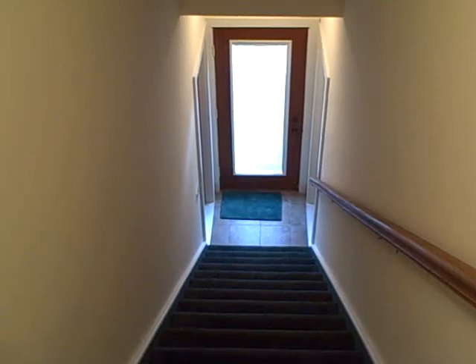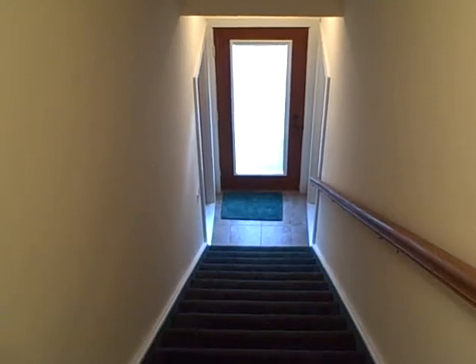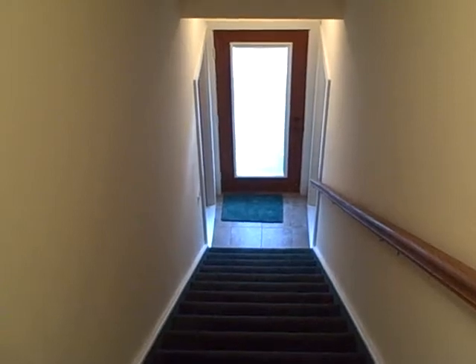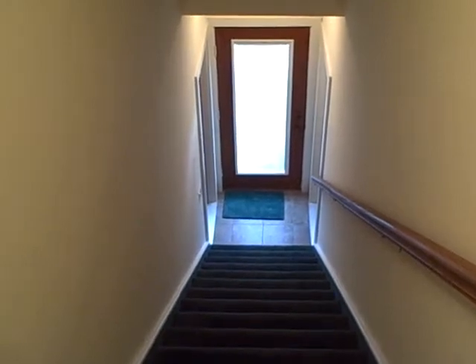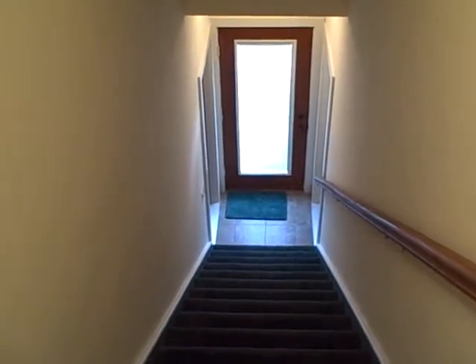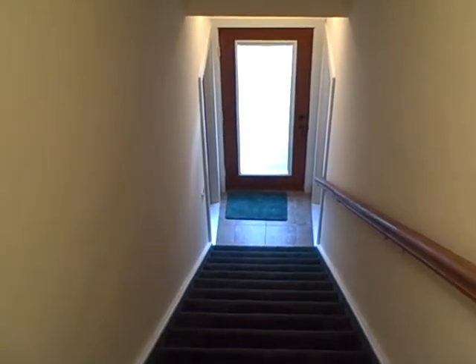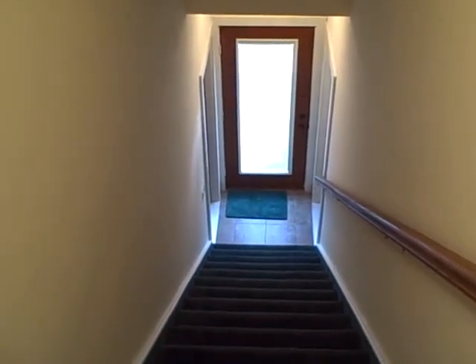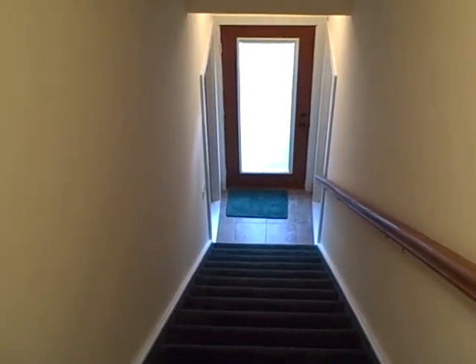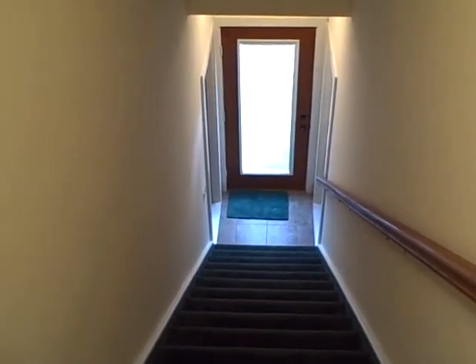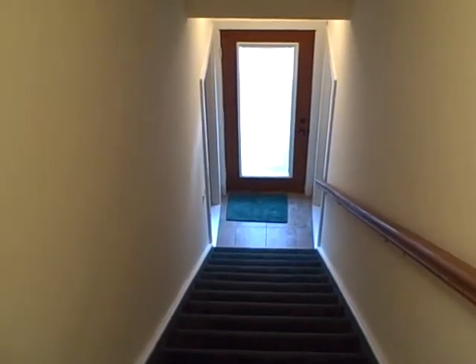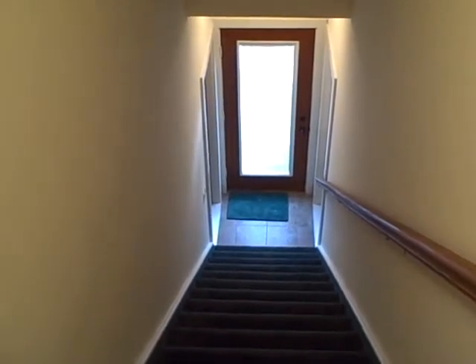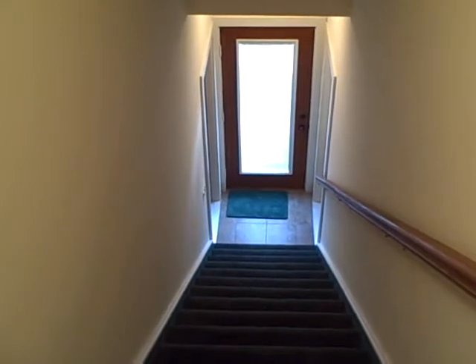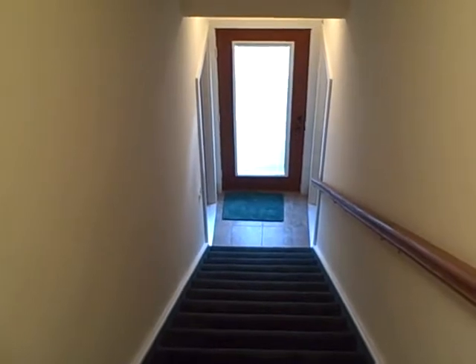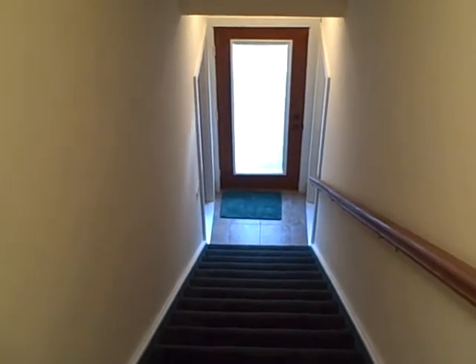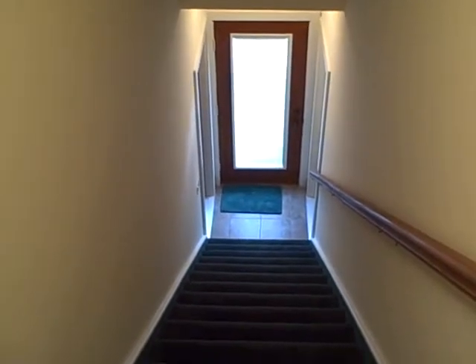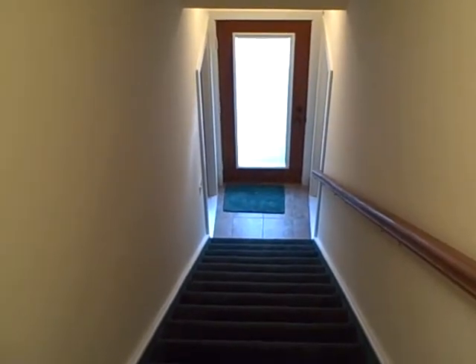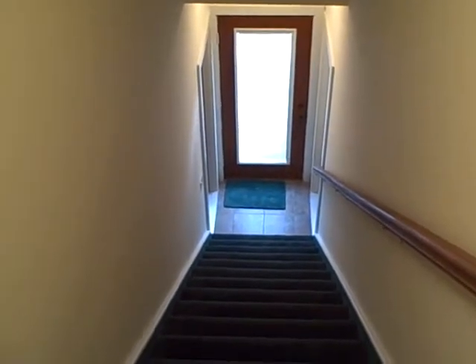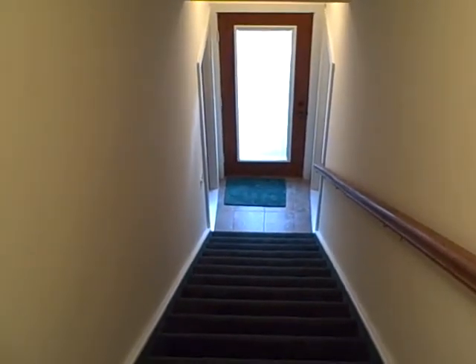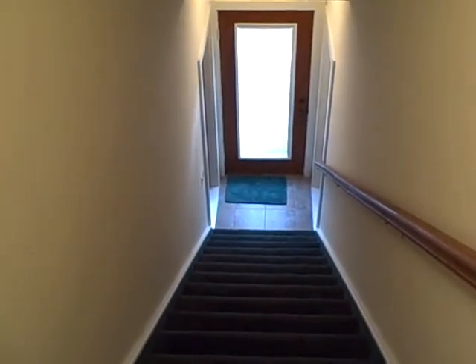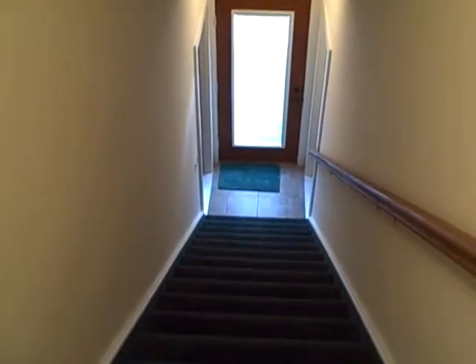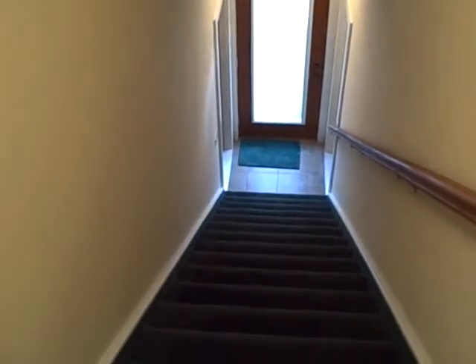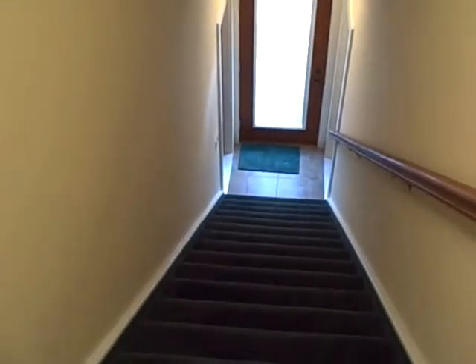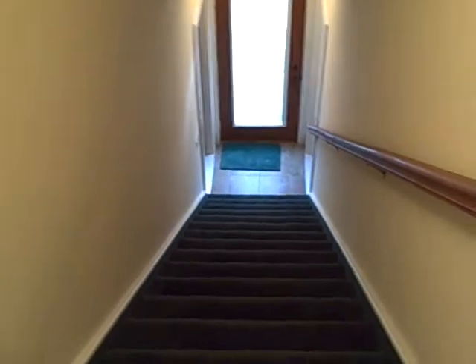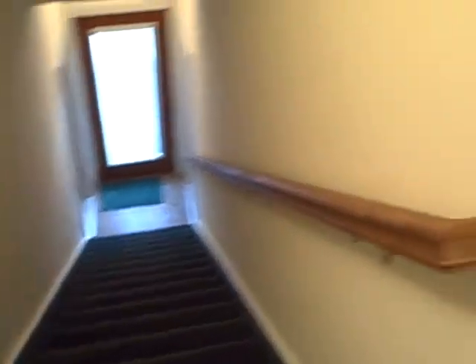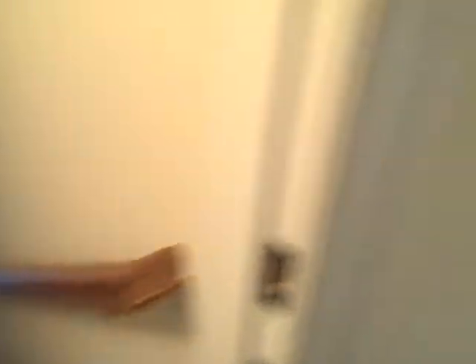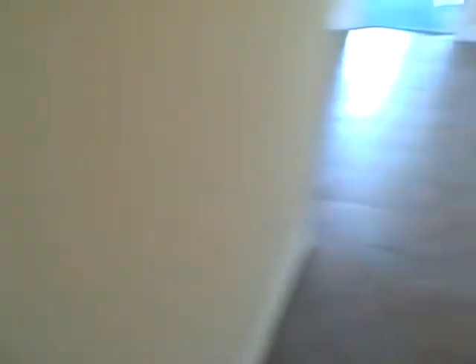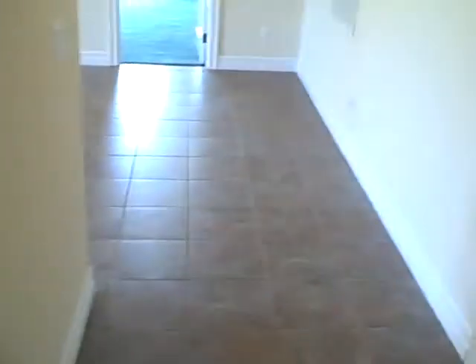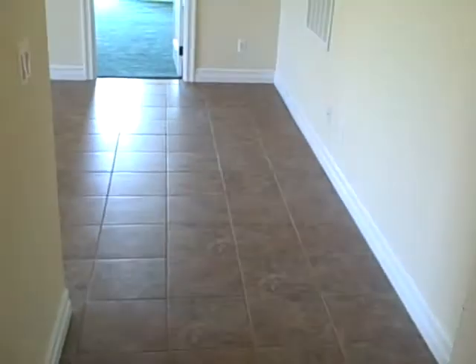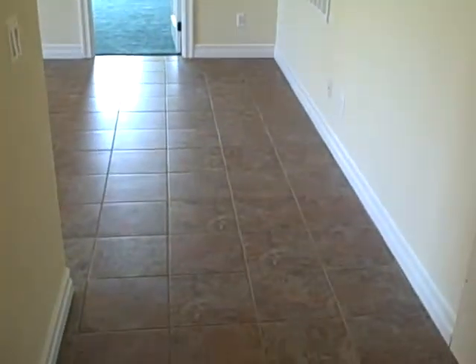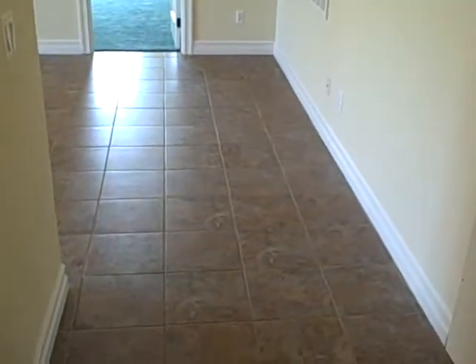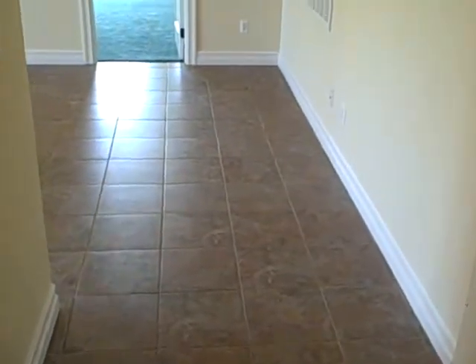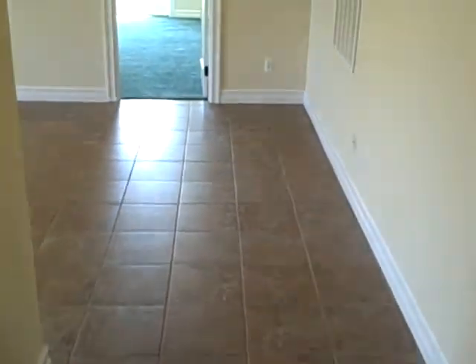A walk-through of the apartment at 2877 Textile. There's a private, separate entrance next to the garage, leading to the stairs, coming upstairs into a tiled entry area.